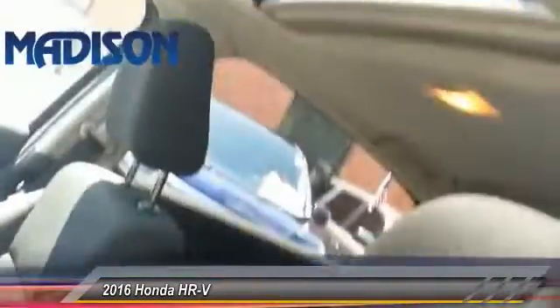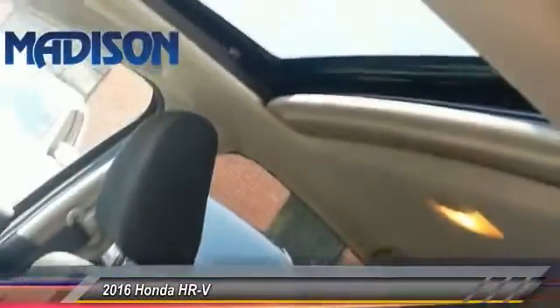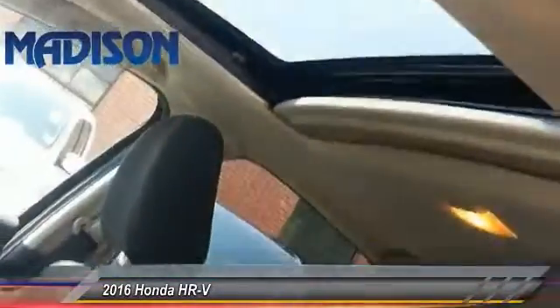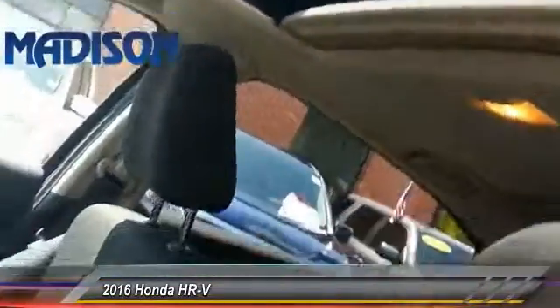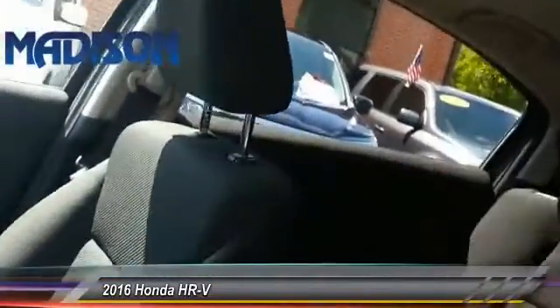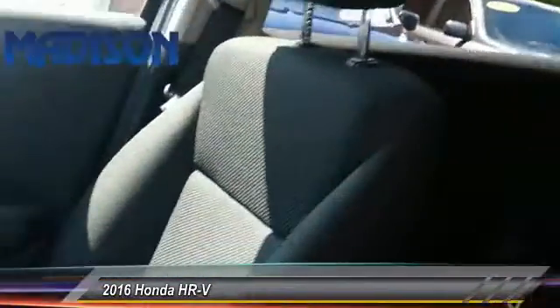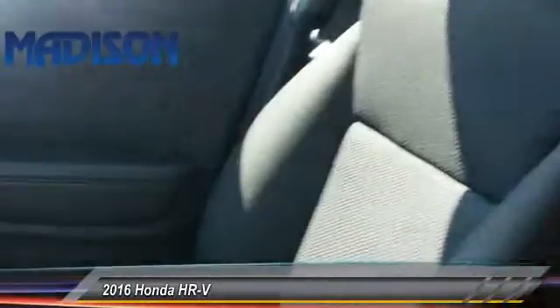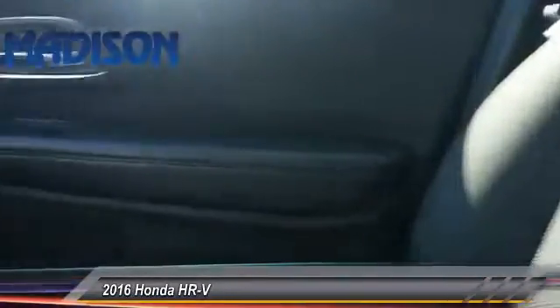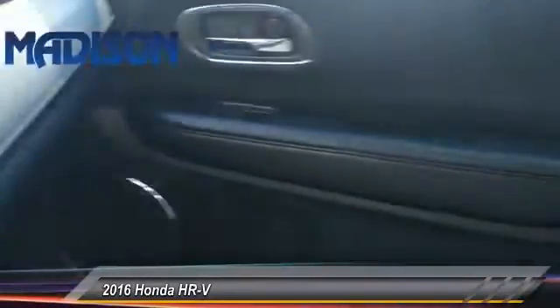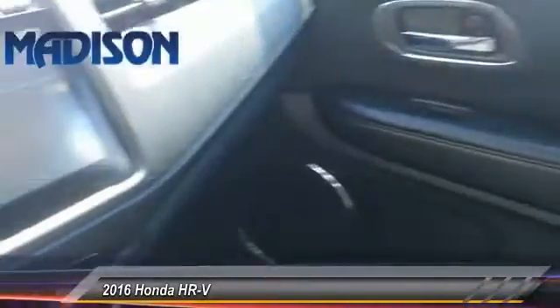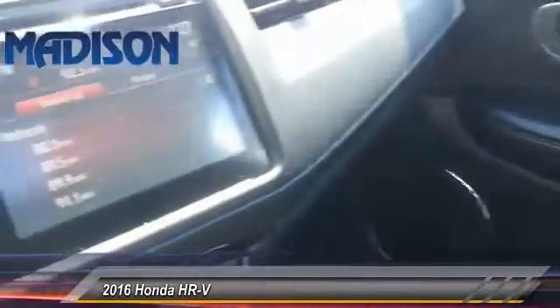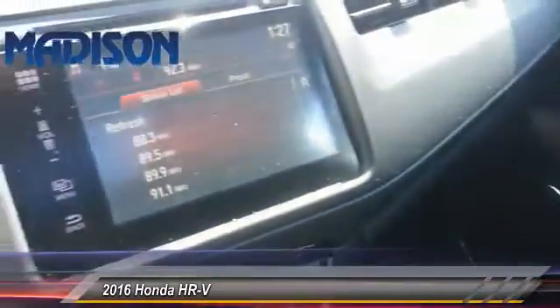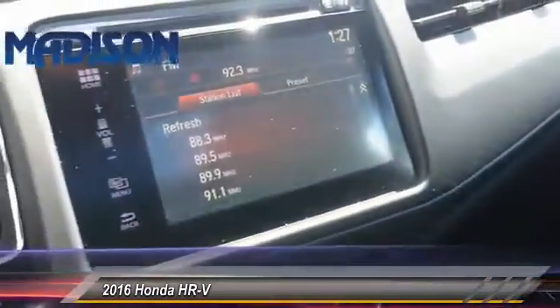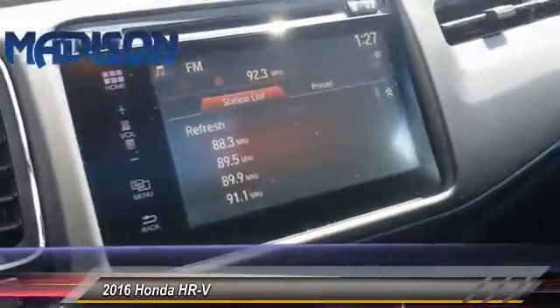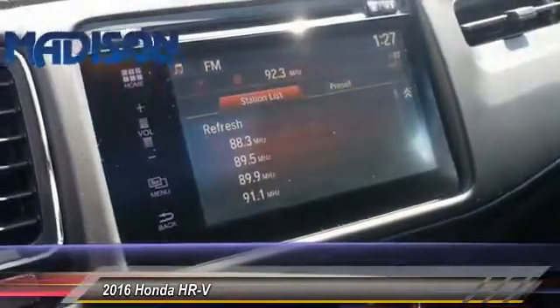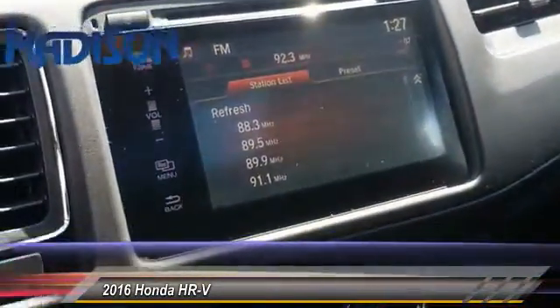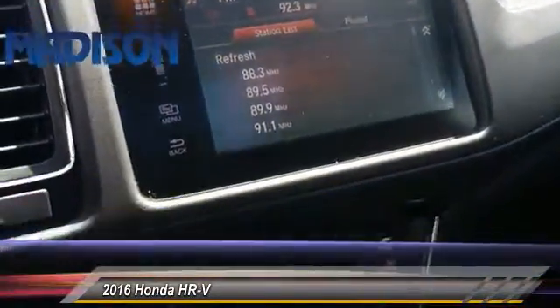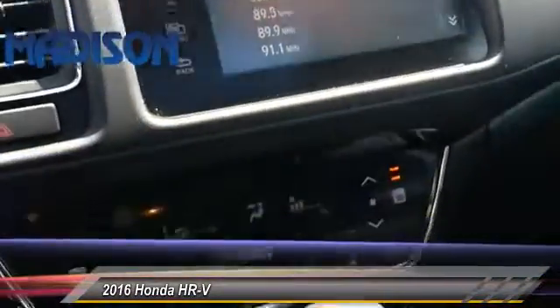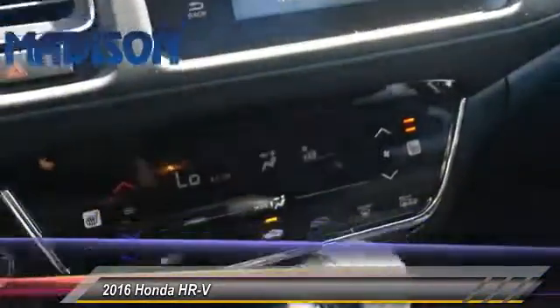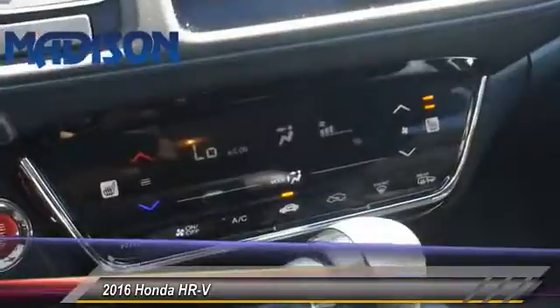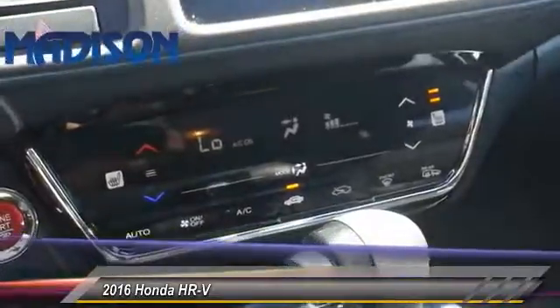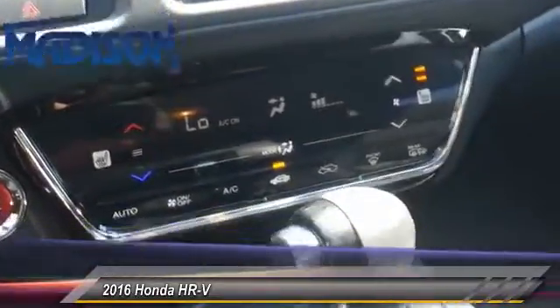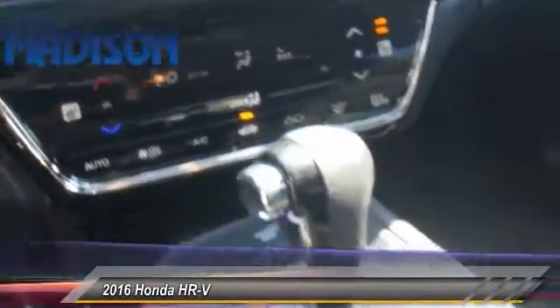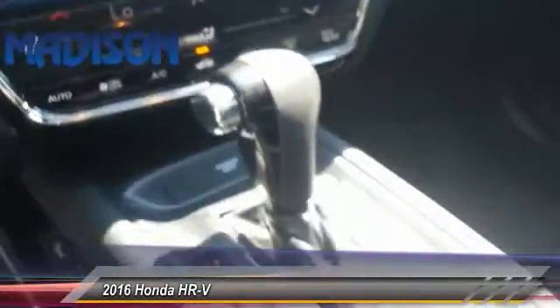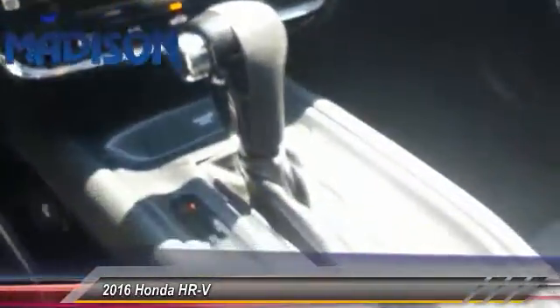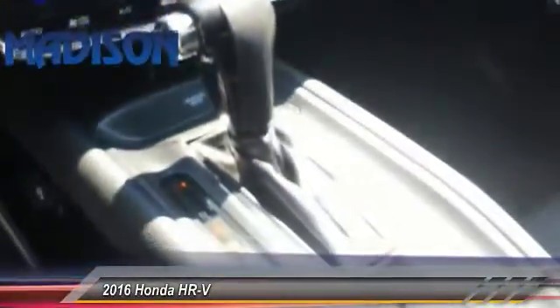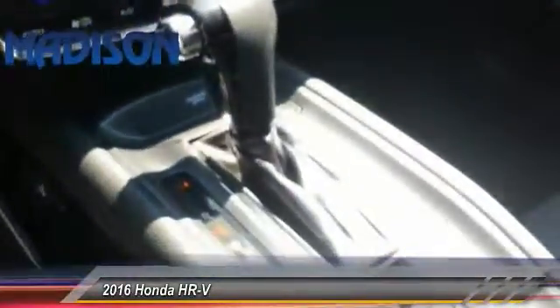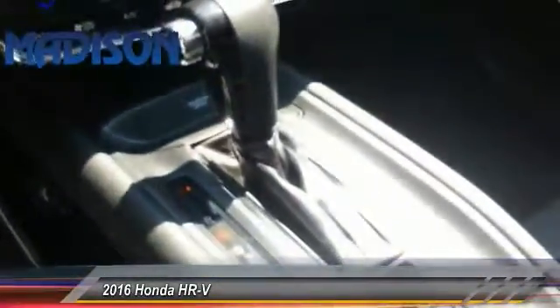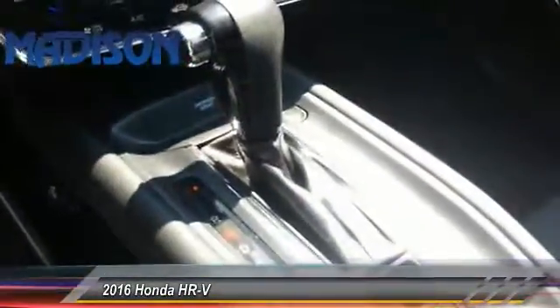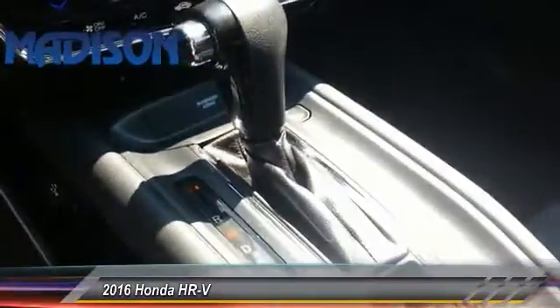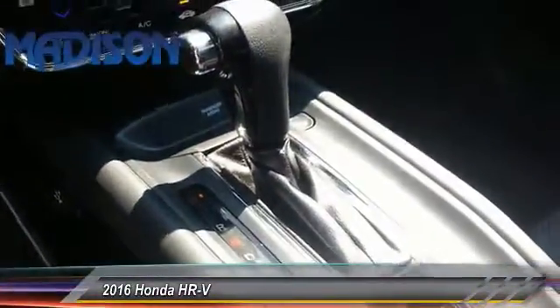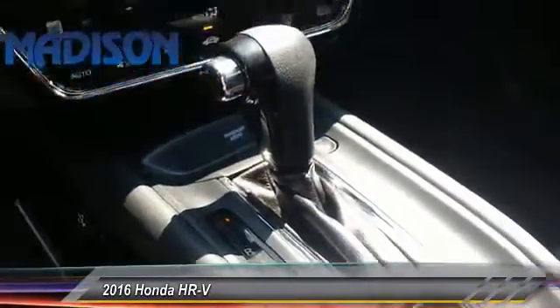Steering wheel audio control, backup camera, Bluetooth, adjustable steering wheel, power steering. A vehicle like this doesn't come along every day — come in and get it before someone else does.